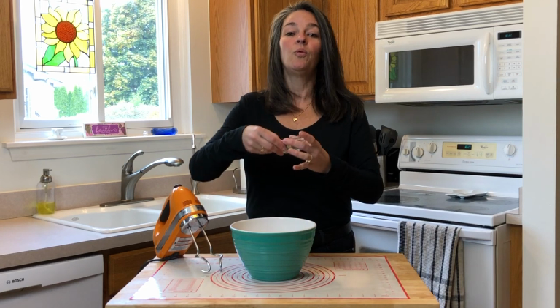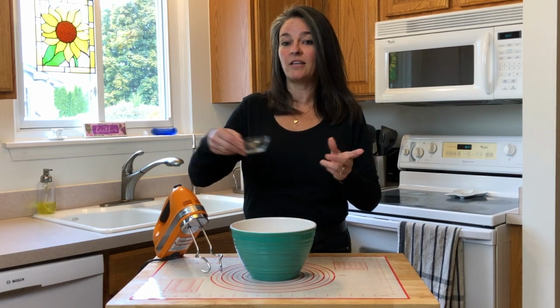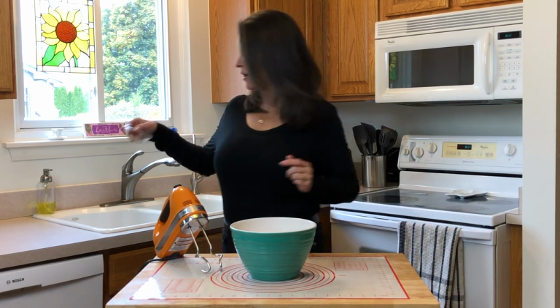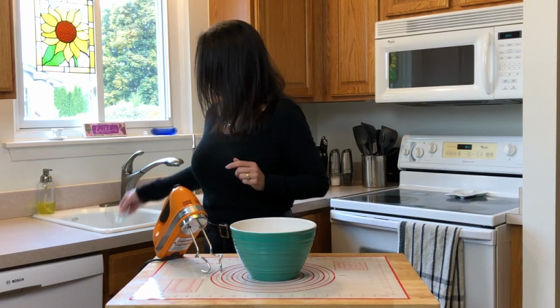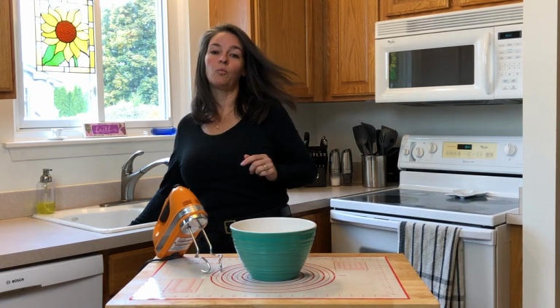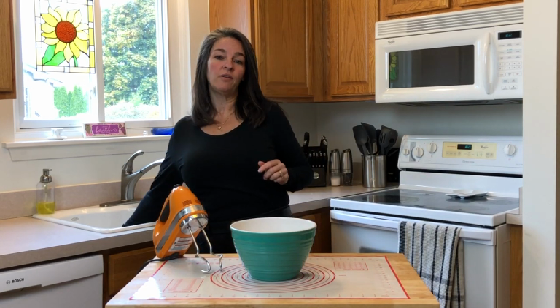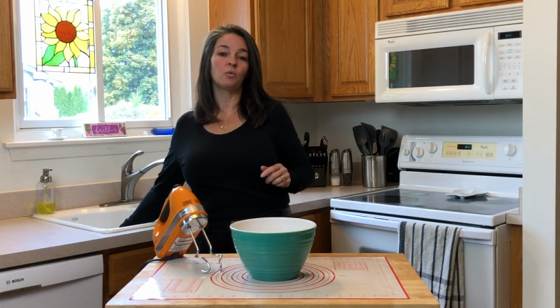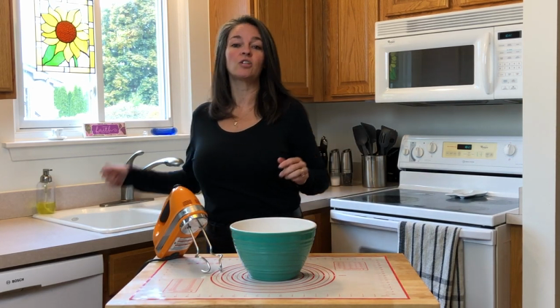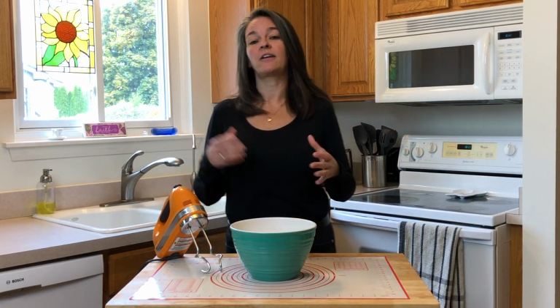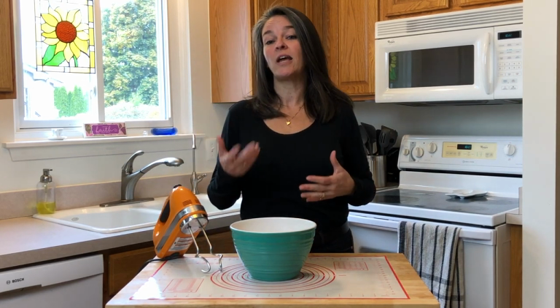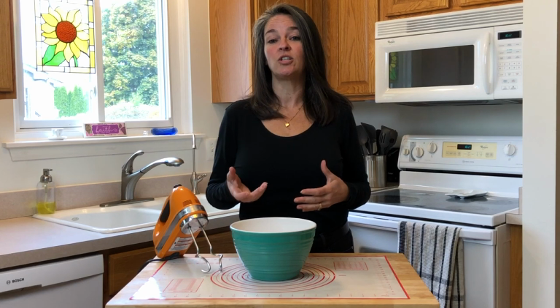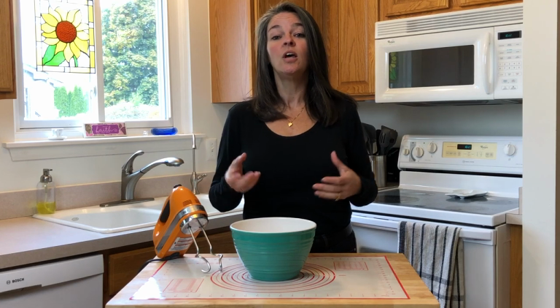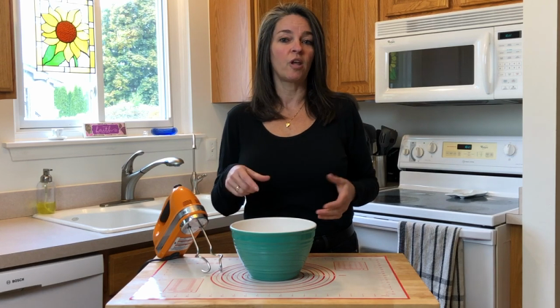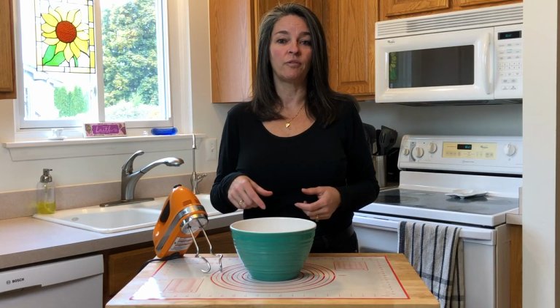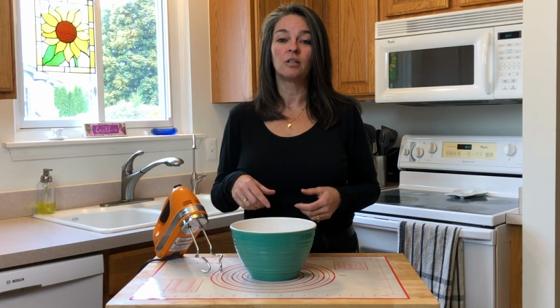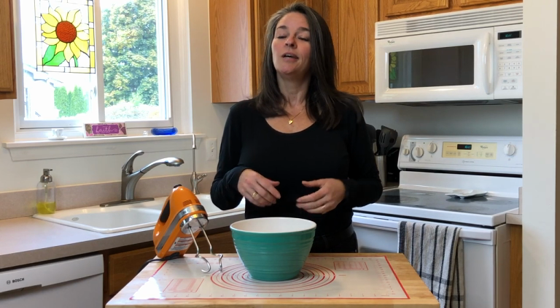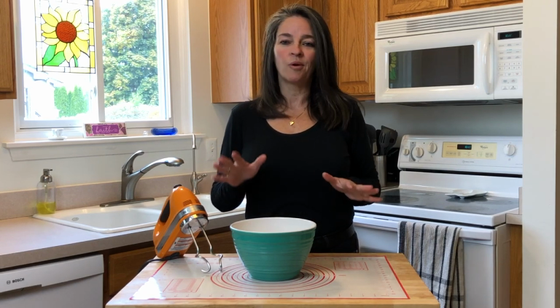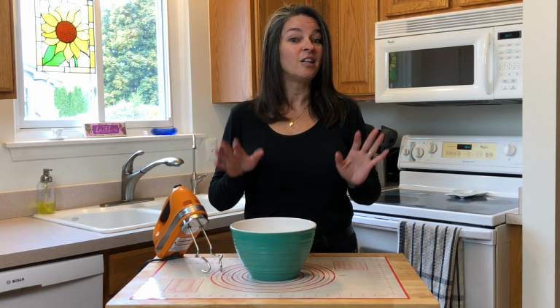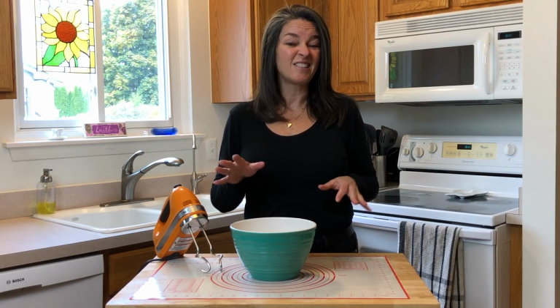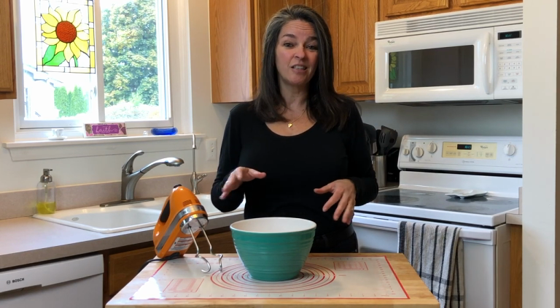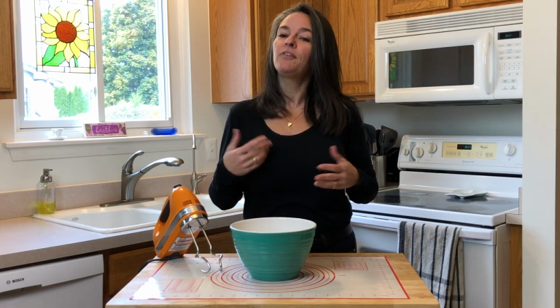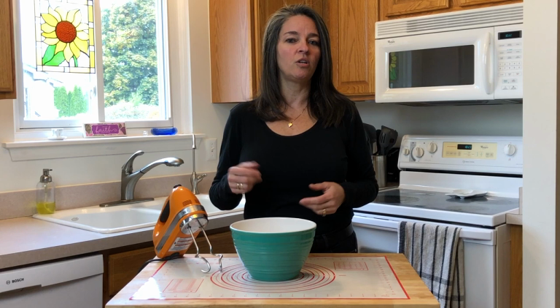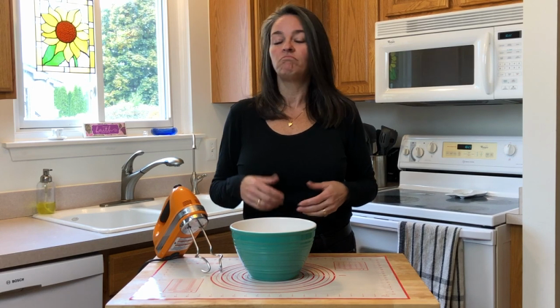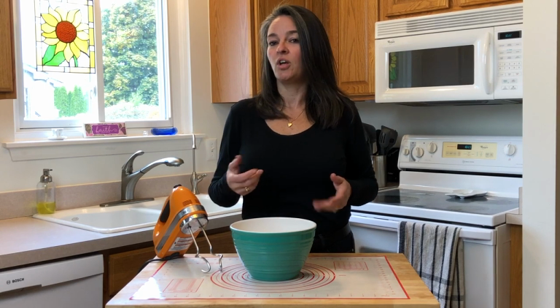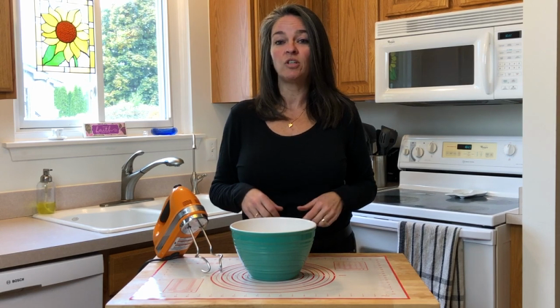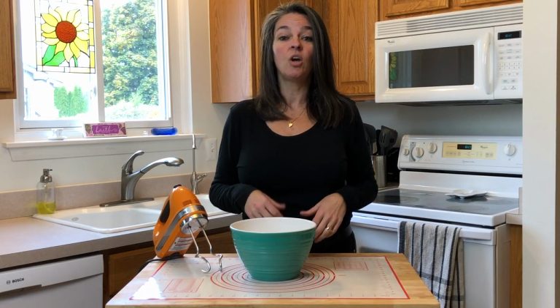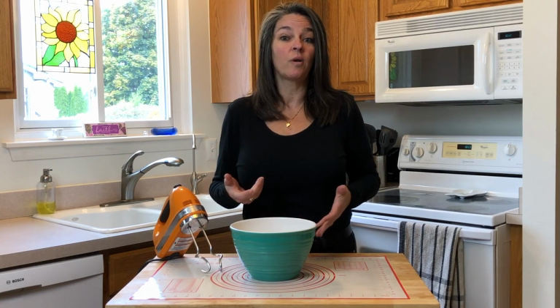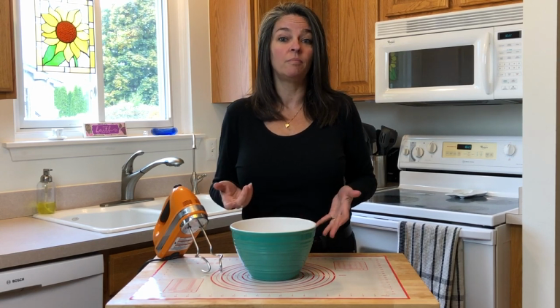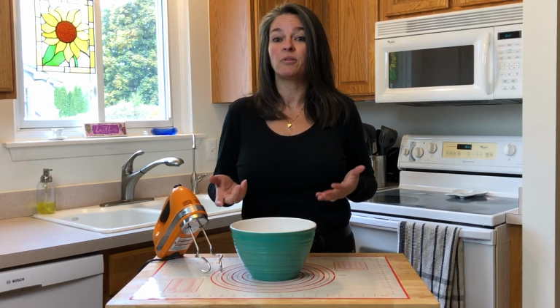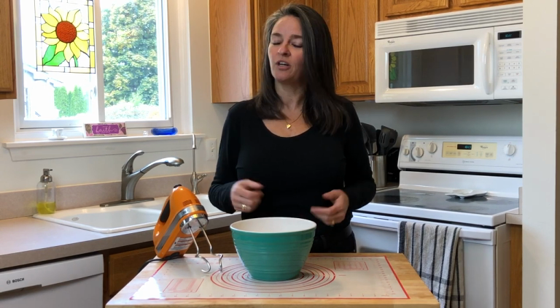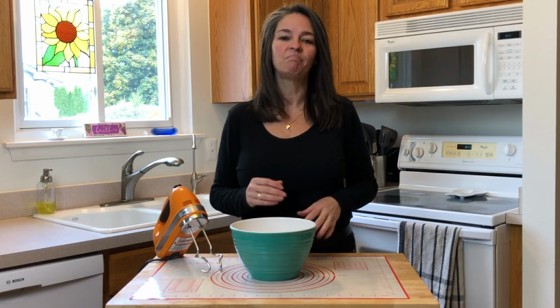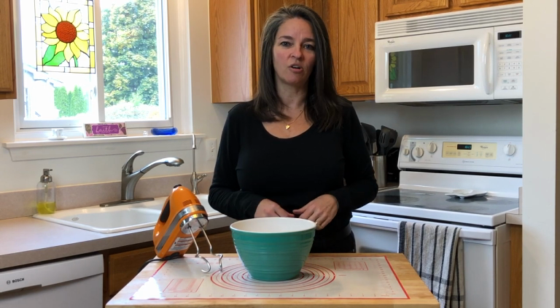We get asked this question a lot. The white wine vinegar will actually act as a rising agent for the almond flour. Don't worry, you're not going to taste it. If you don't want to use it, or if you want to sub apple cider vinegar, it's all good.